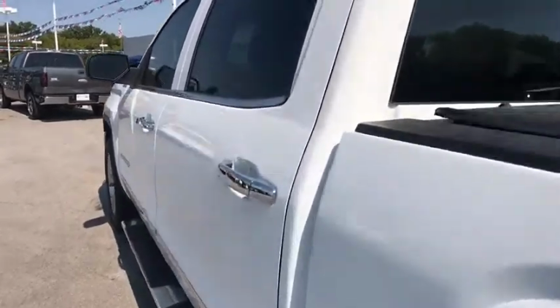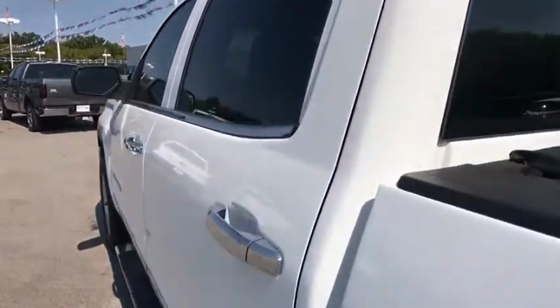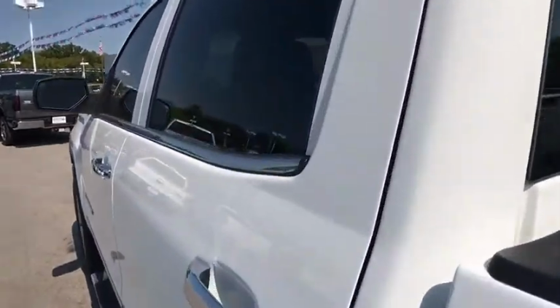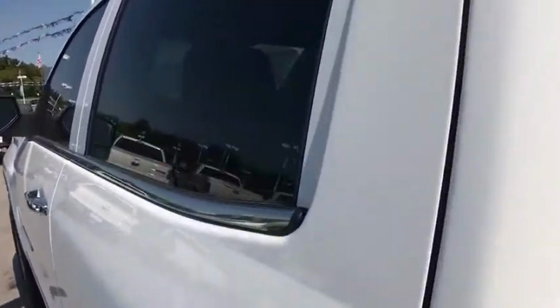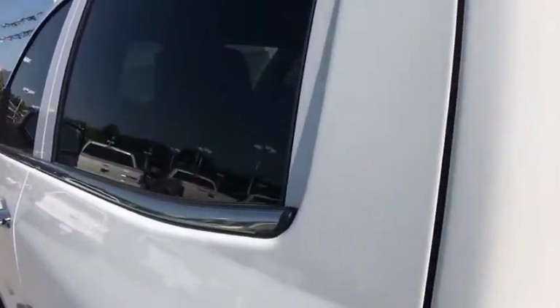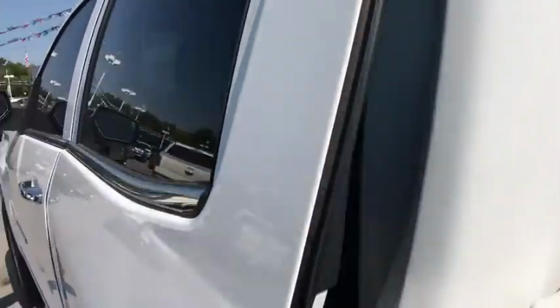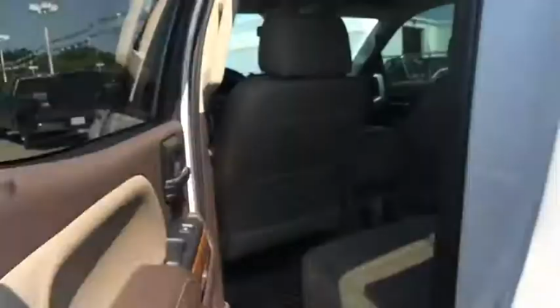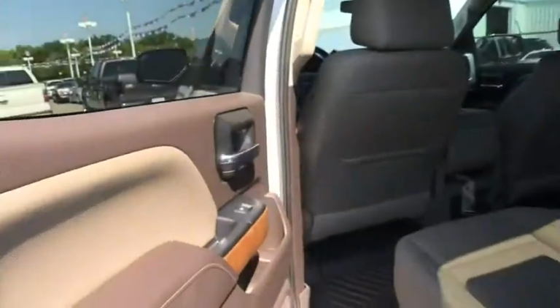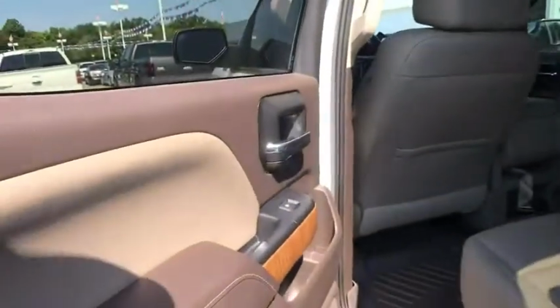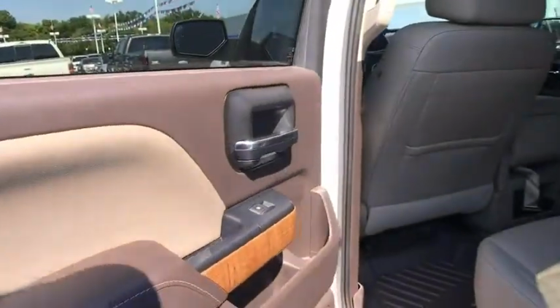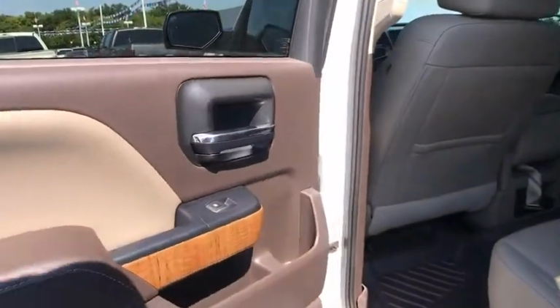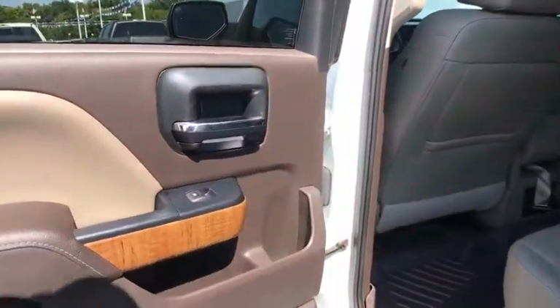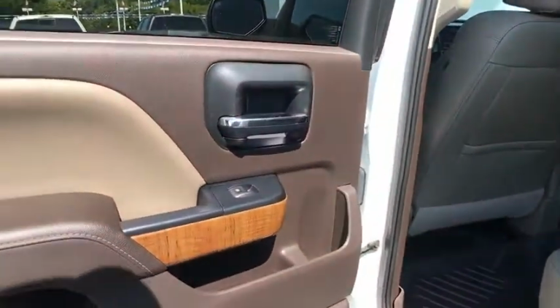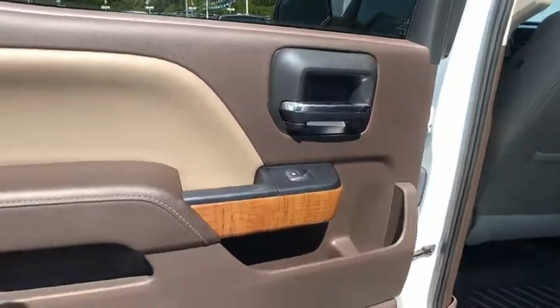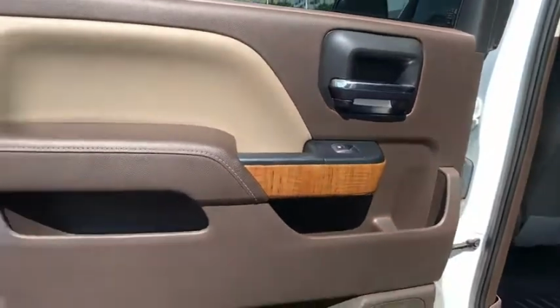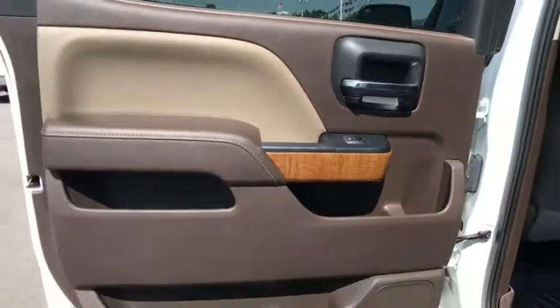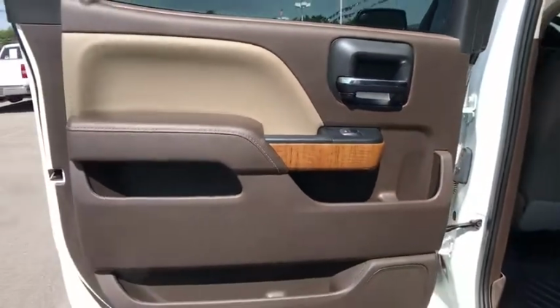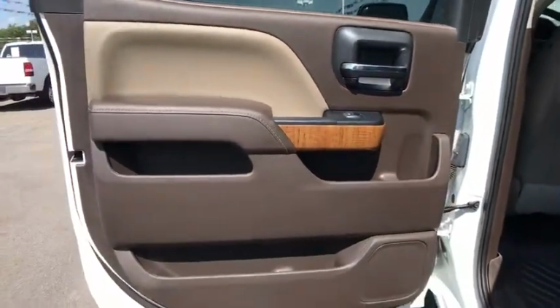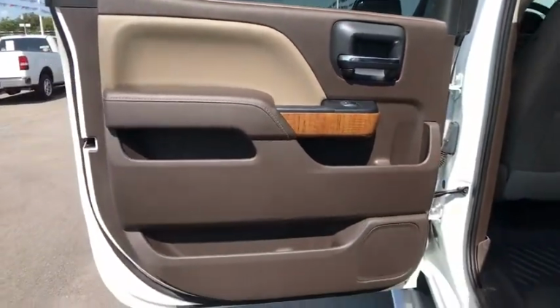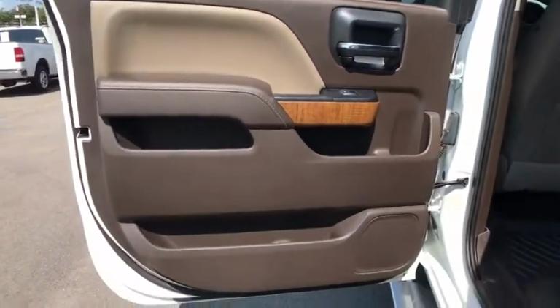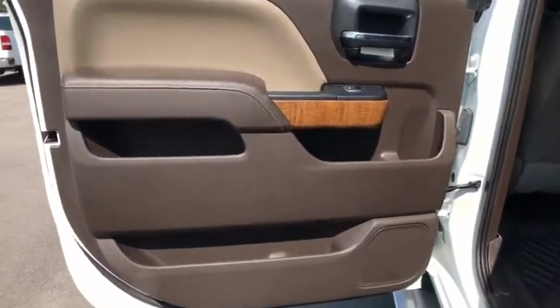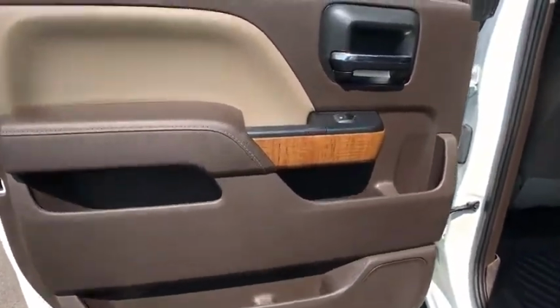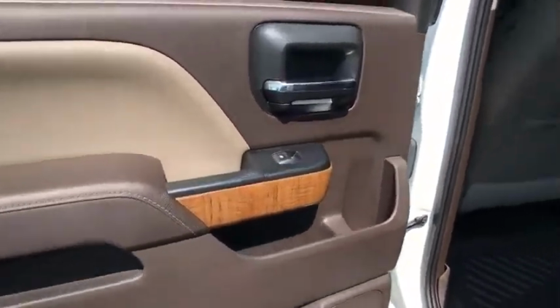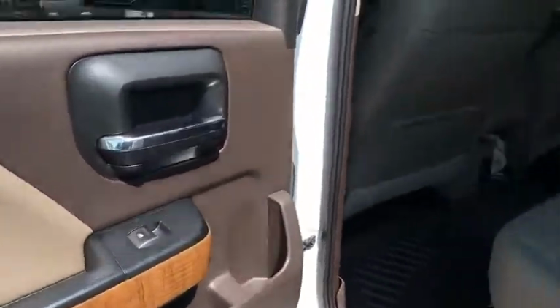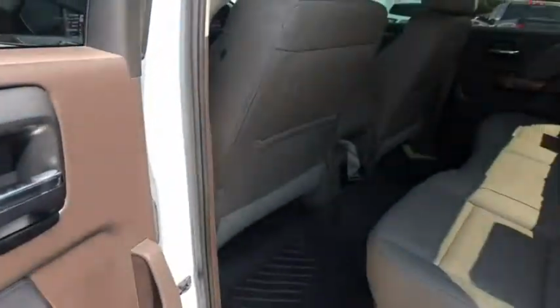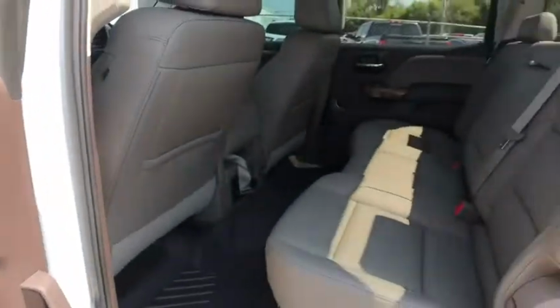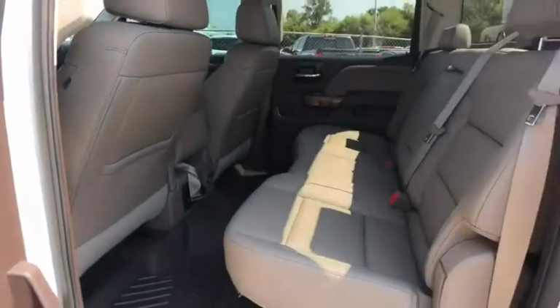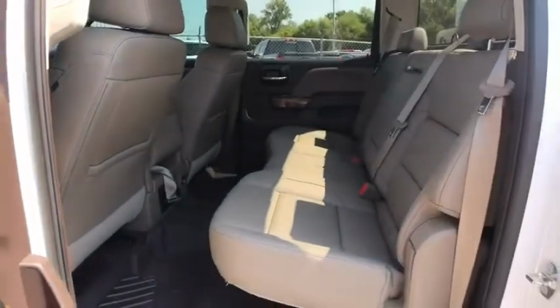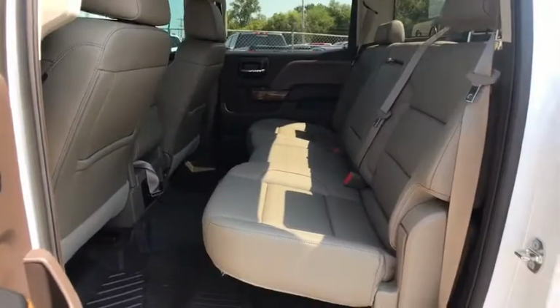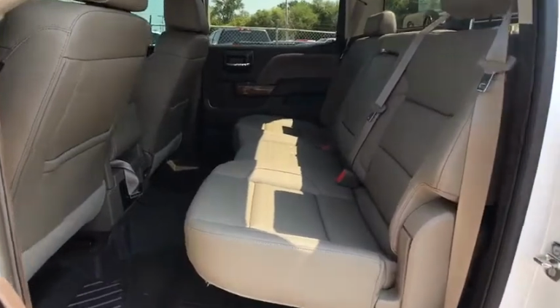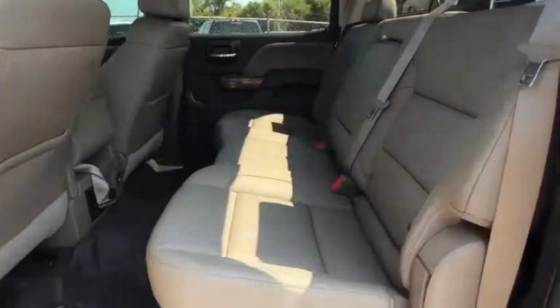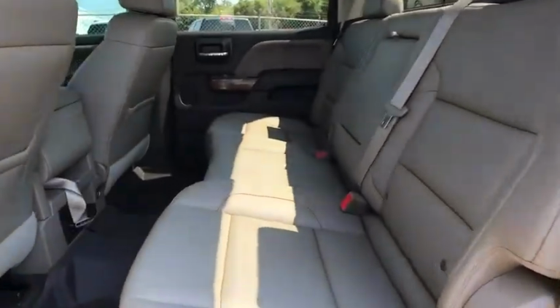Power passenger seat, stability control, keyless entry, remote engine start, tow hitch, traction control, backup camera, anti-lock braking system.